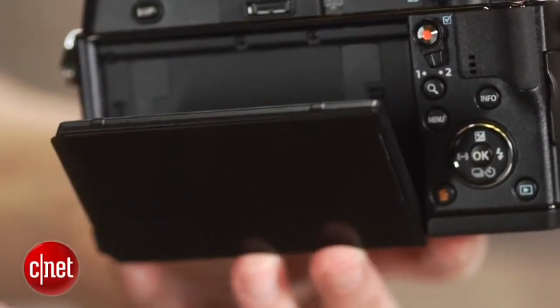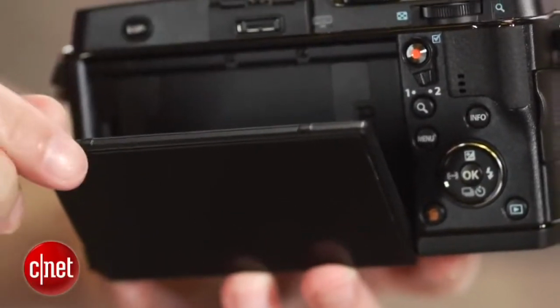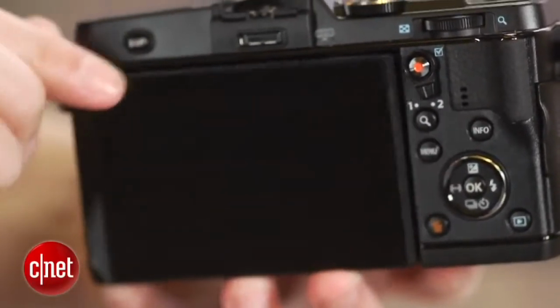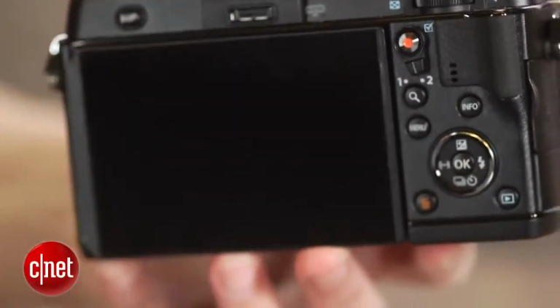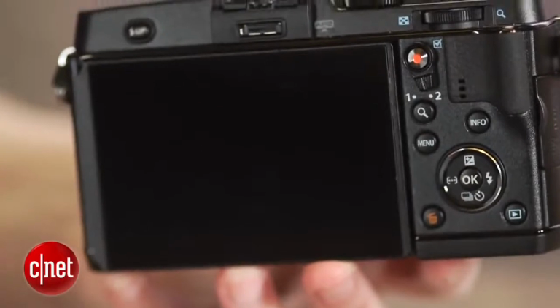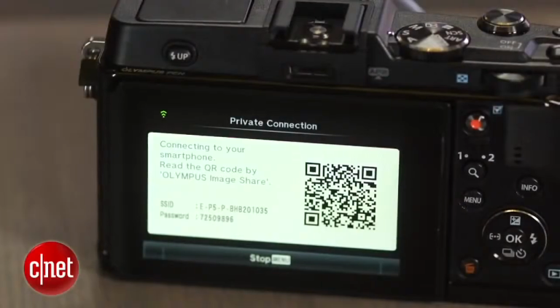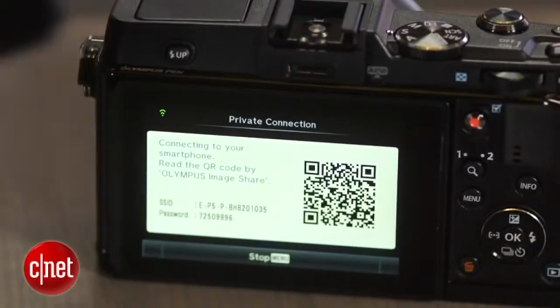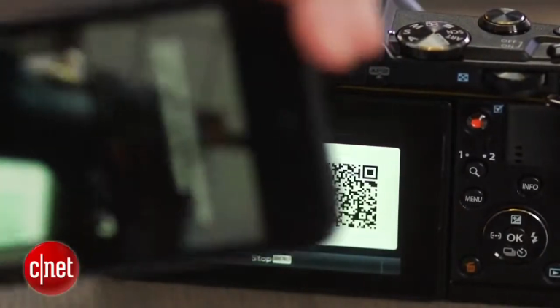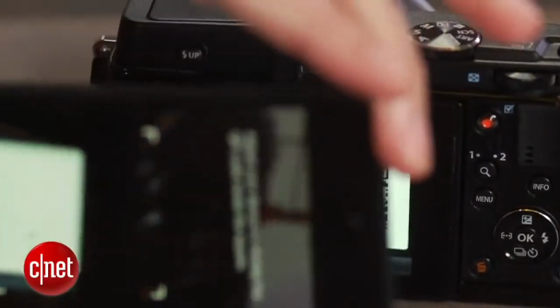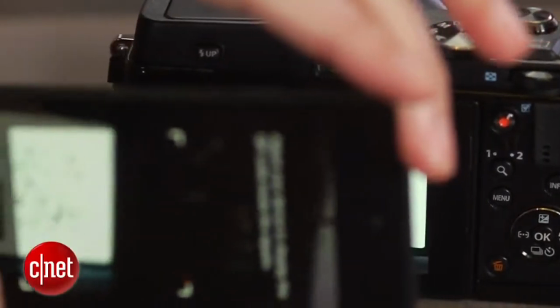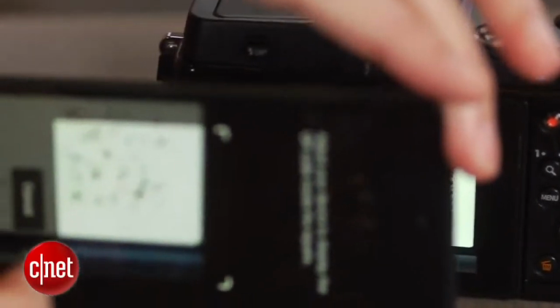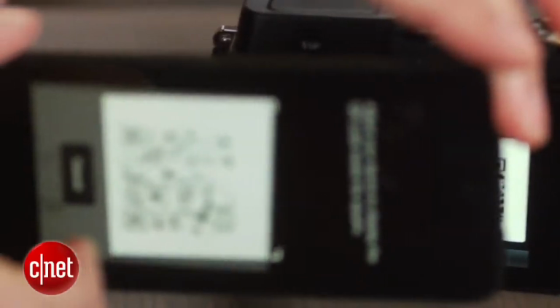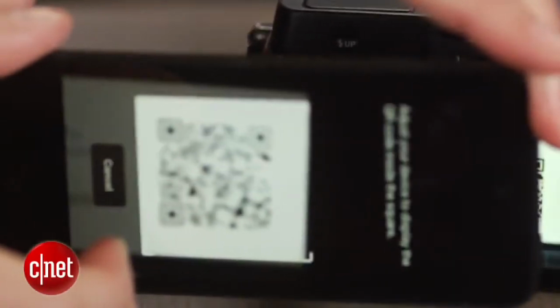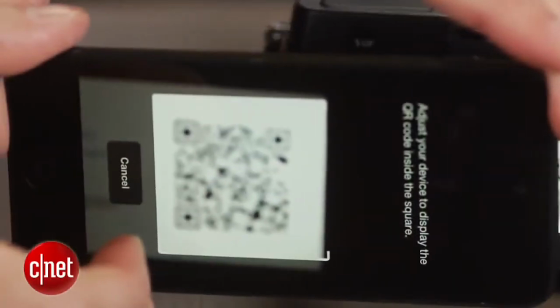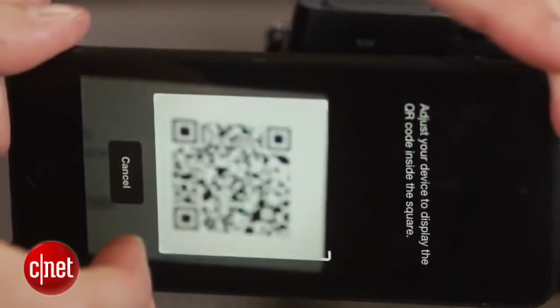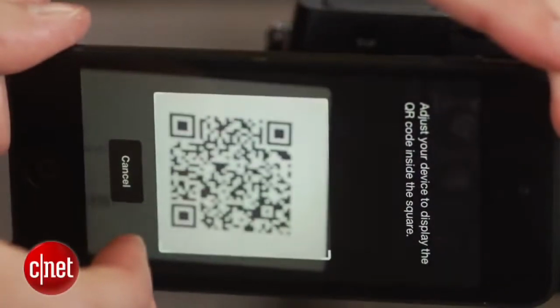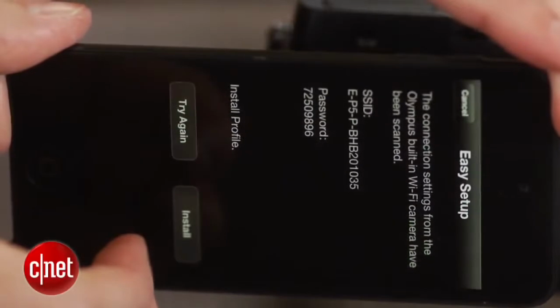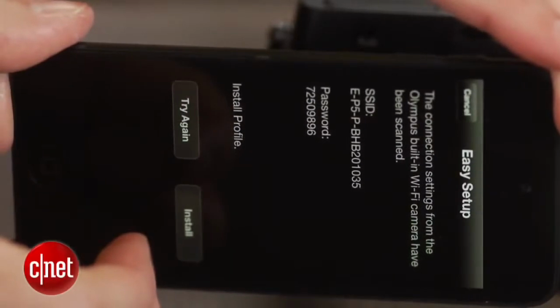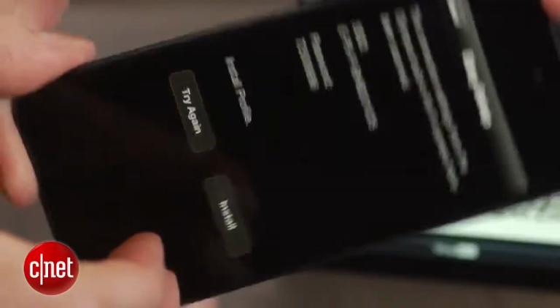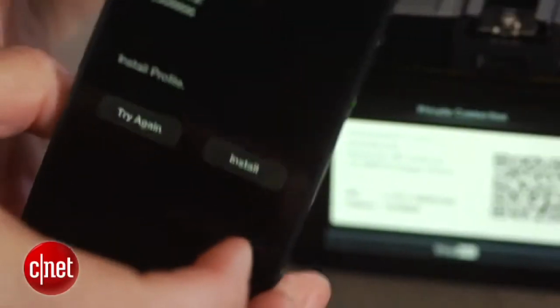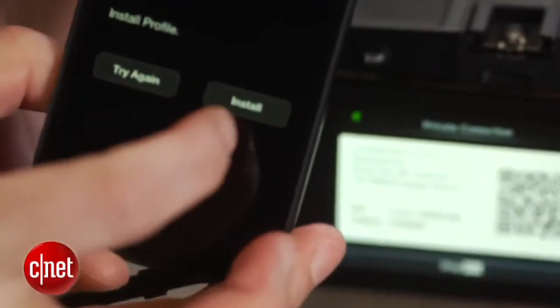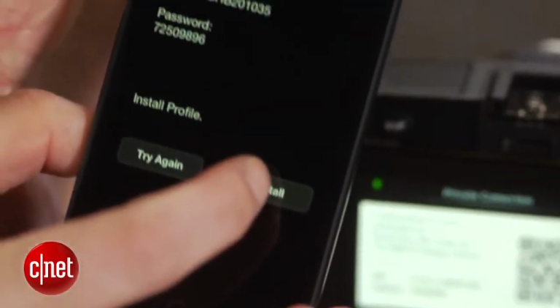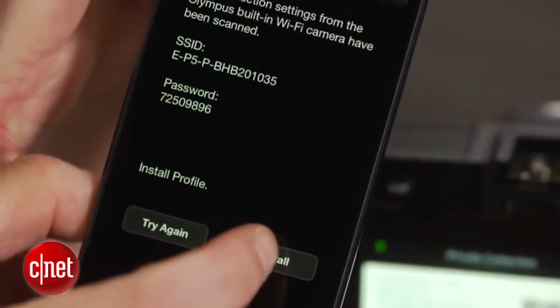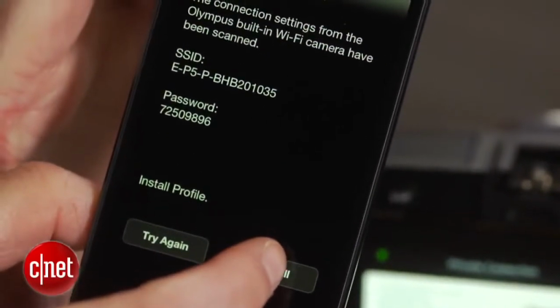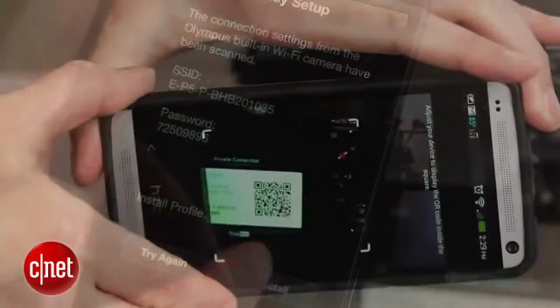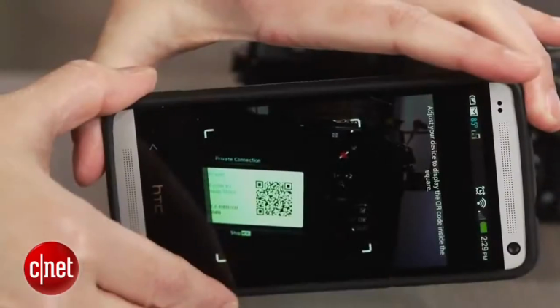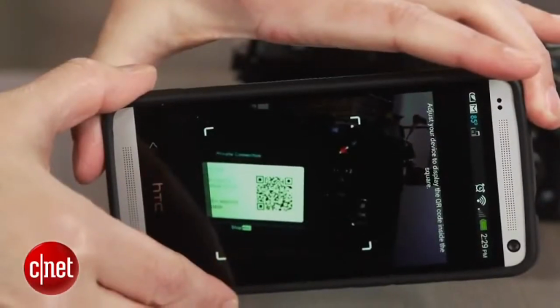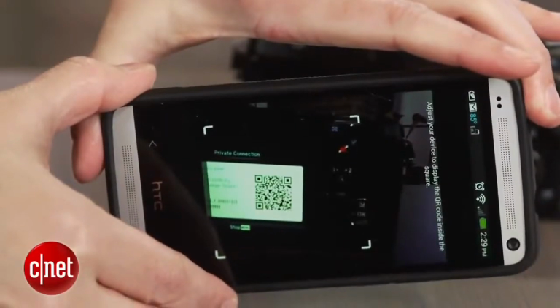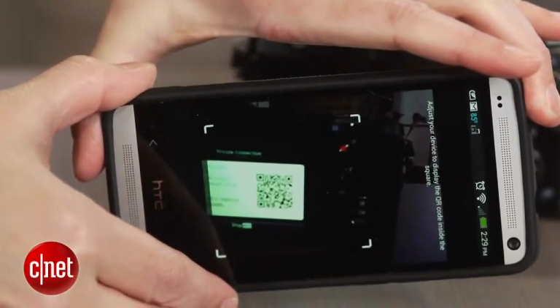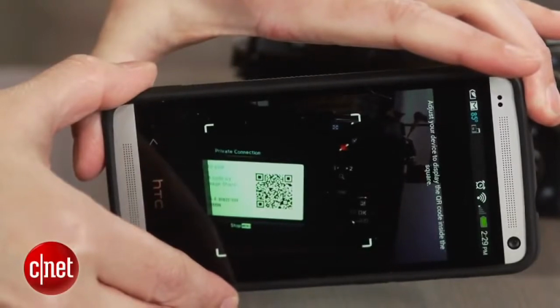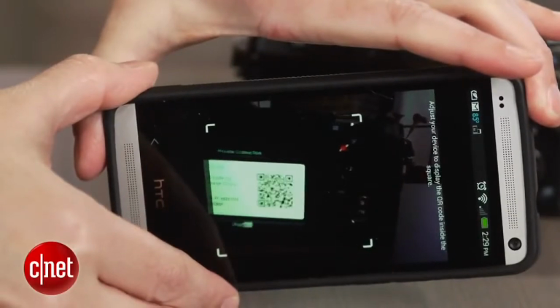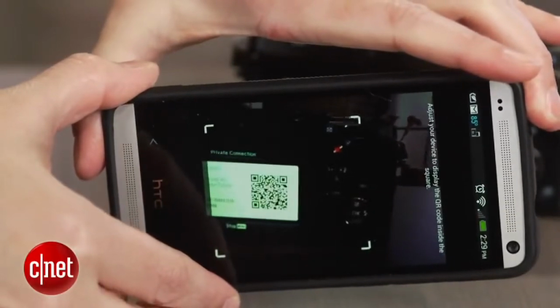Olympus' WiFi implementation uses a novel approach for setup, with a QR code that you scan with a fairly basic device app. I had some setup issues with it during testing though. Hopefully Olympus will be able to fix them quickly.